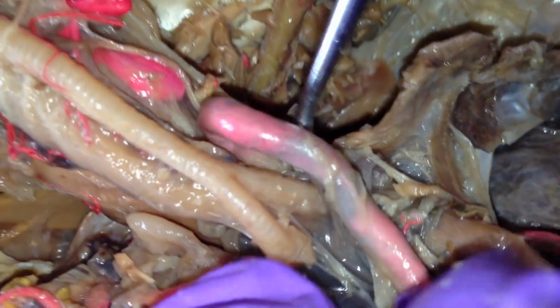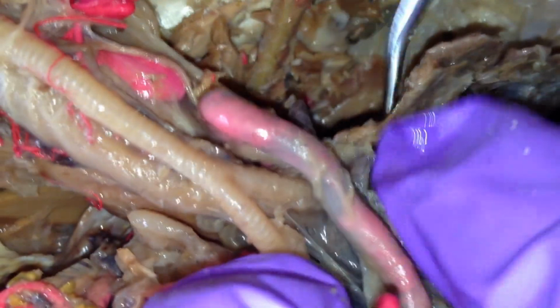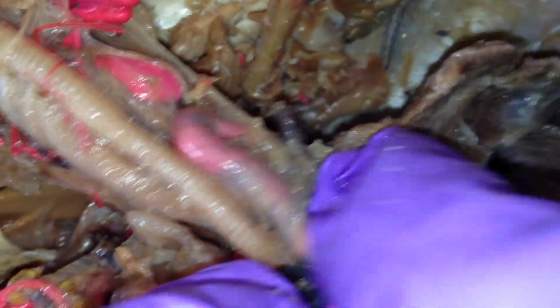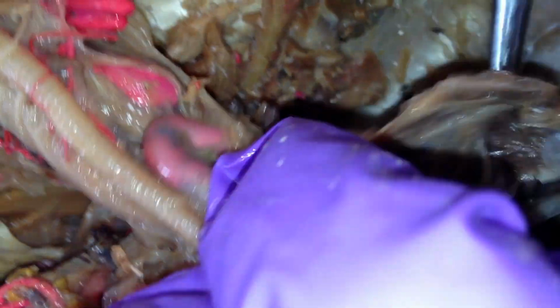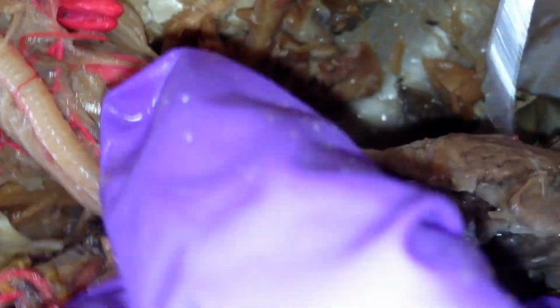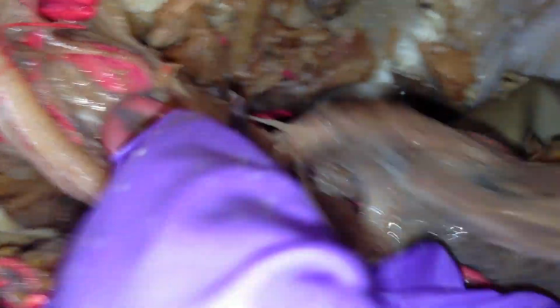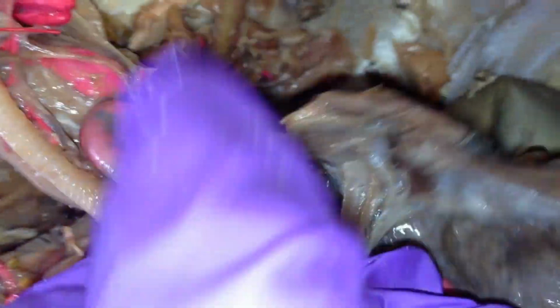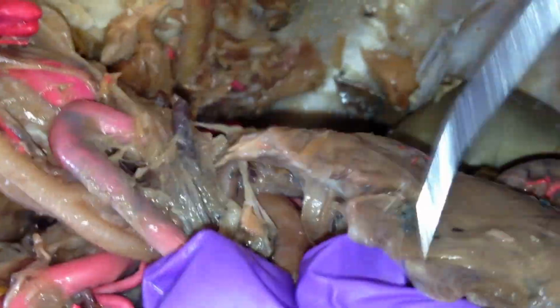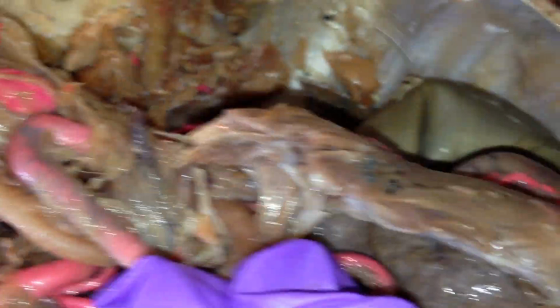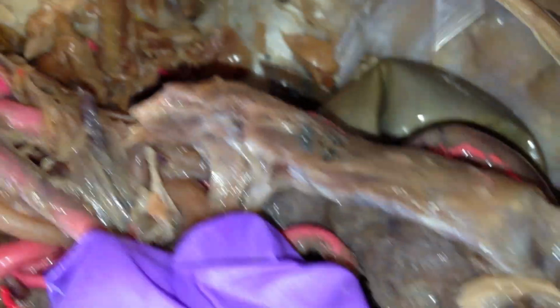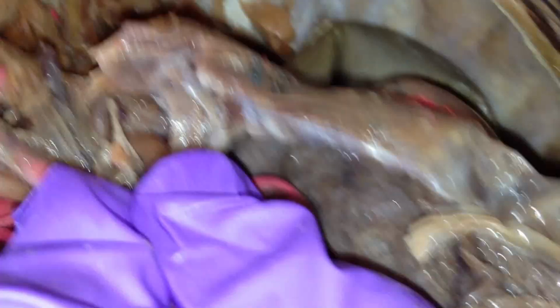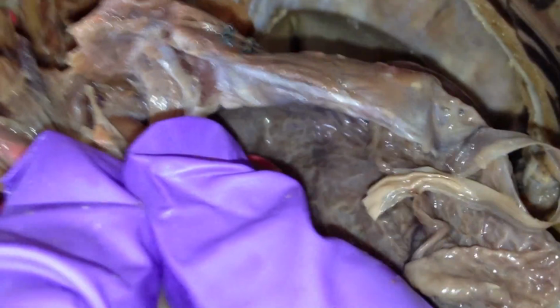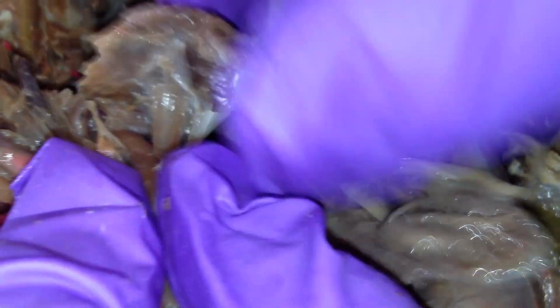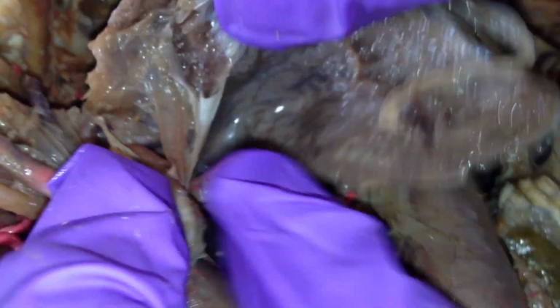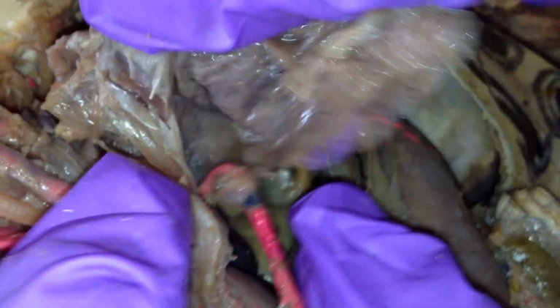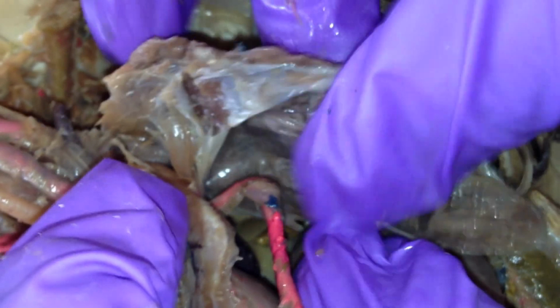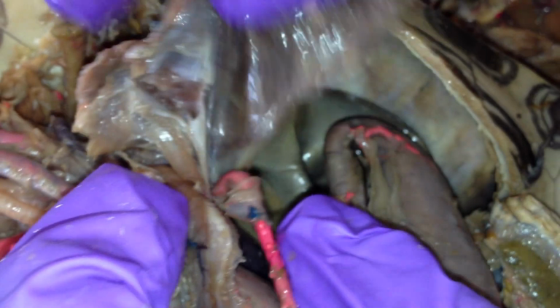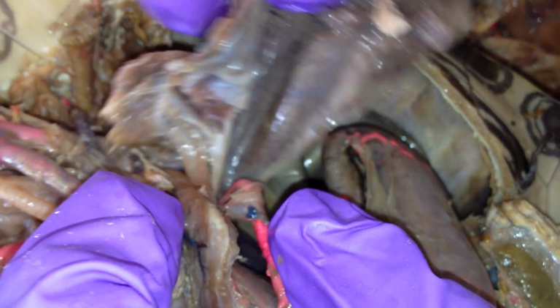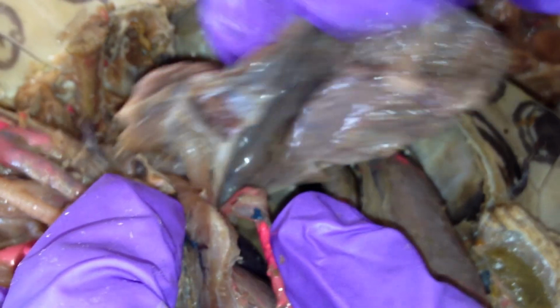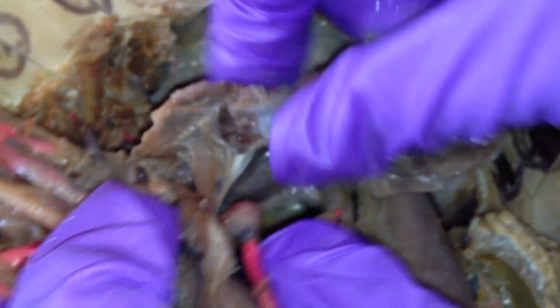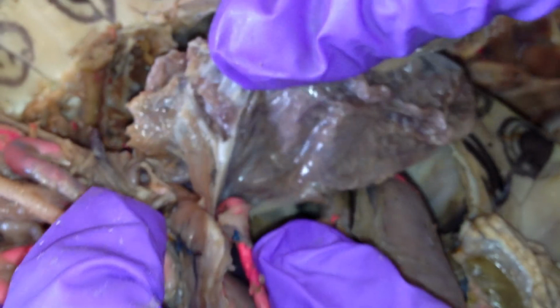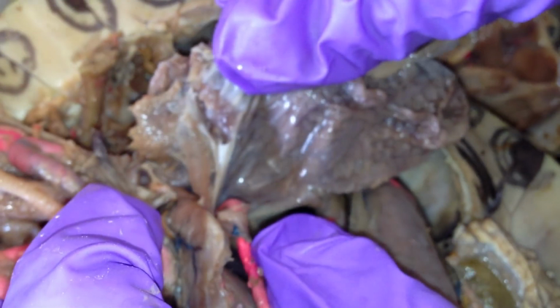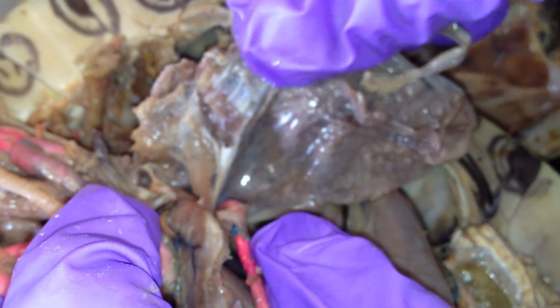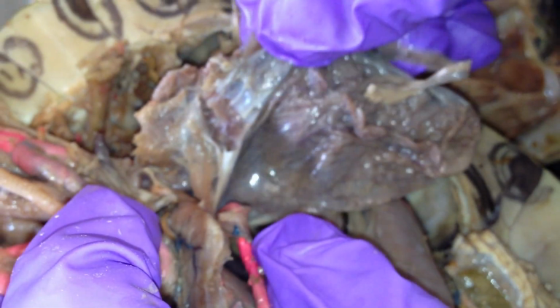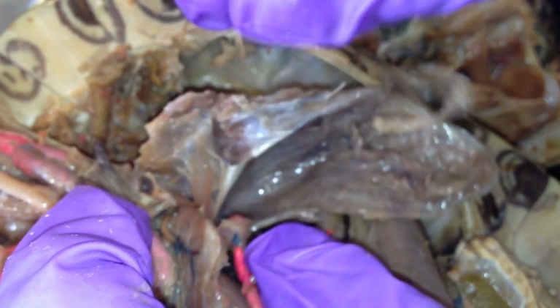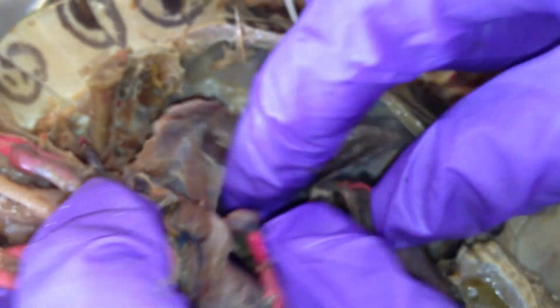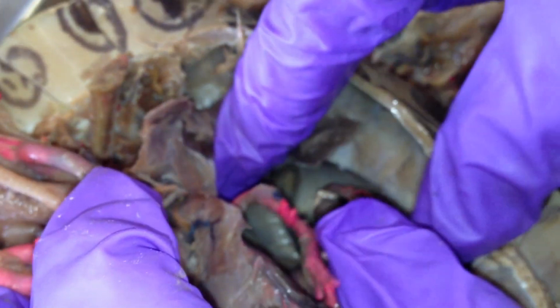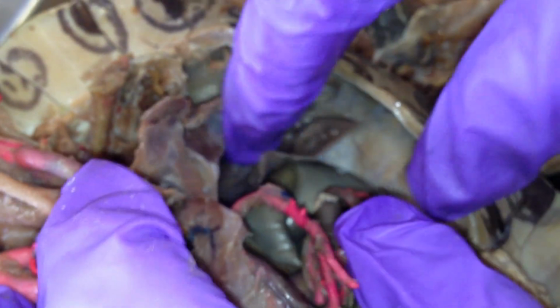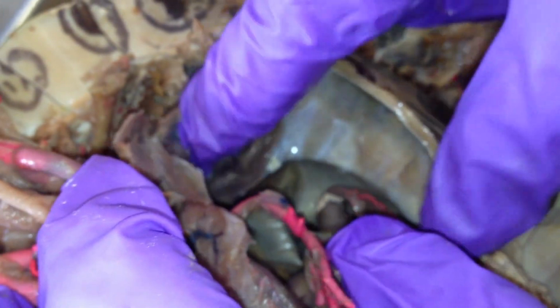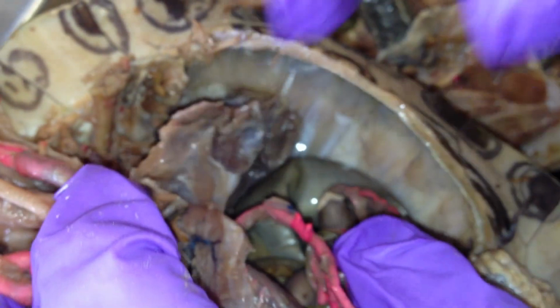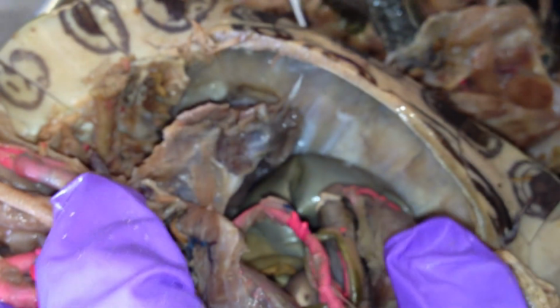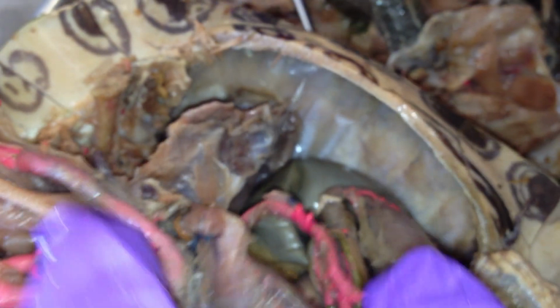This is the lung. The lung is attached to the plathron. This is the lung — it's all the way in the back, you're going to see it.